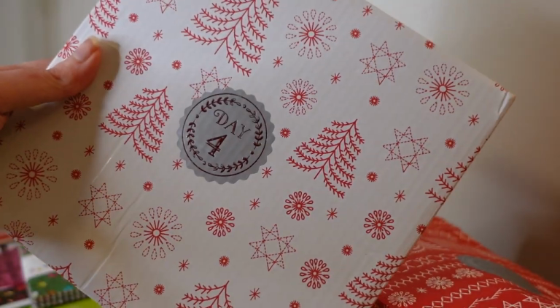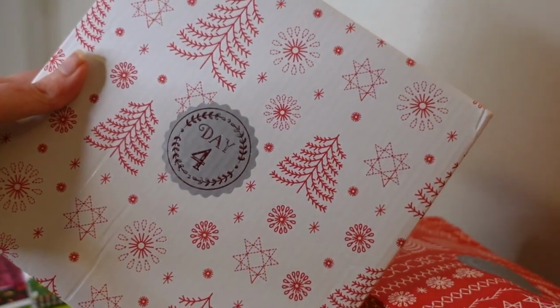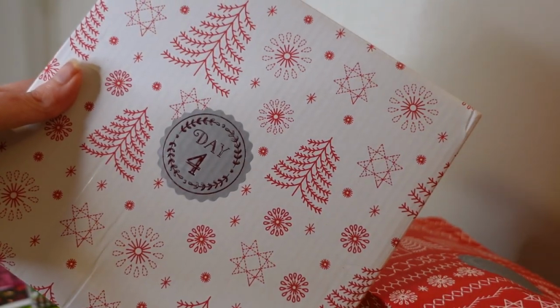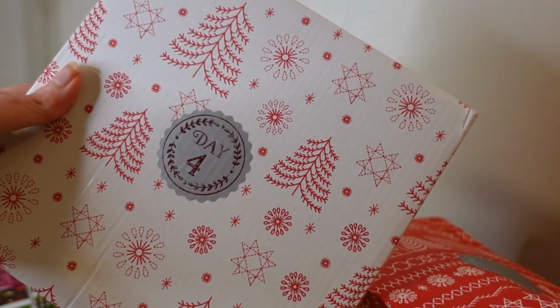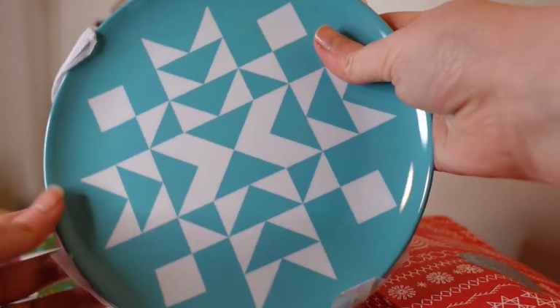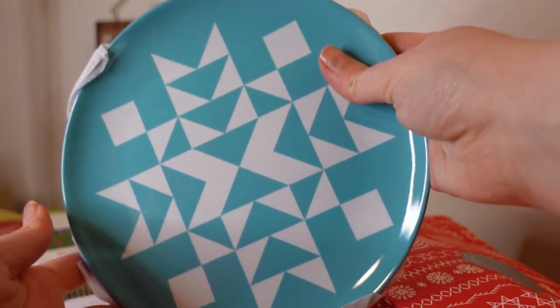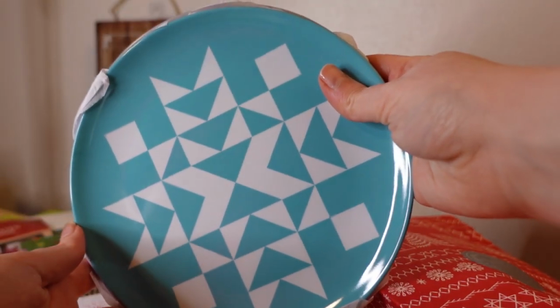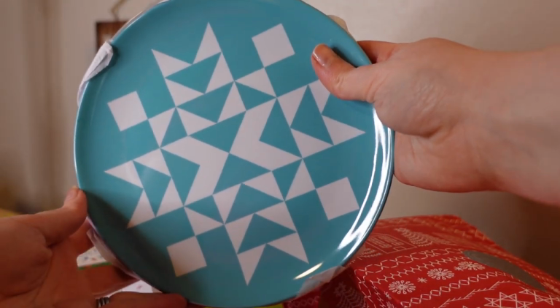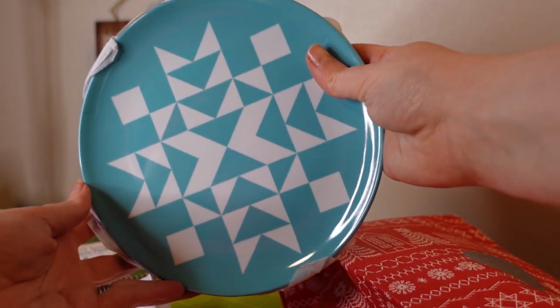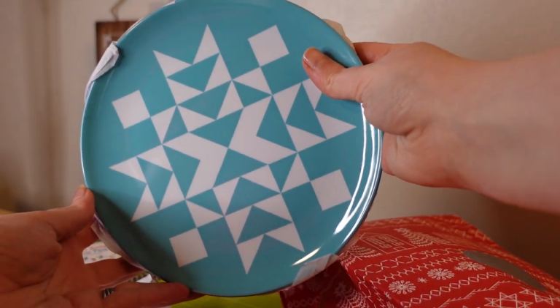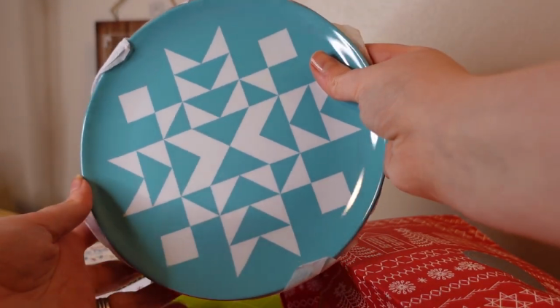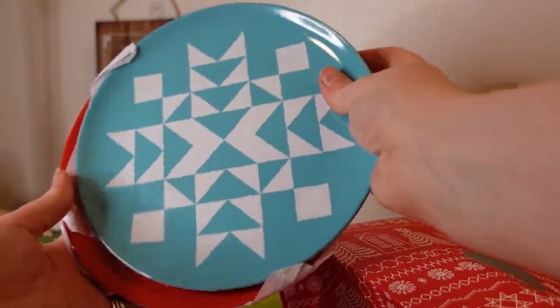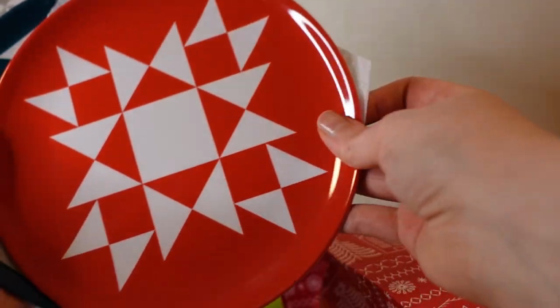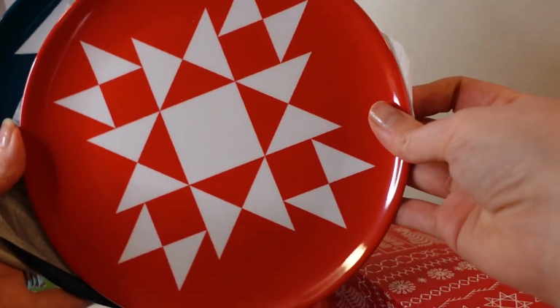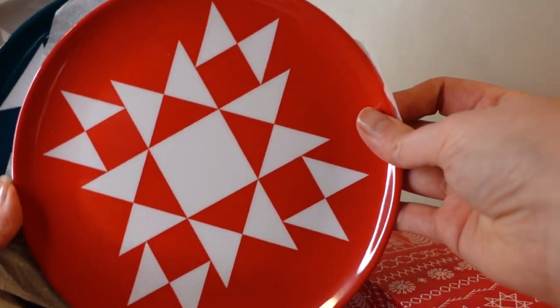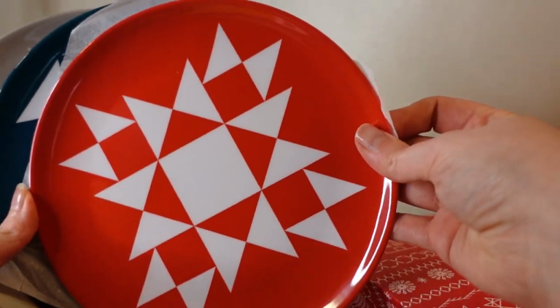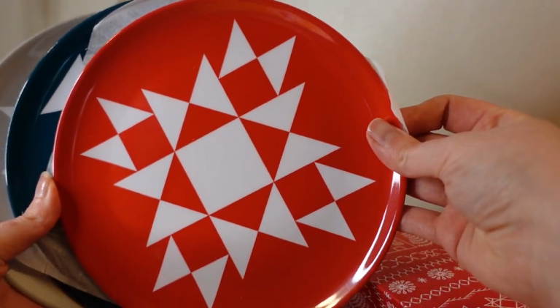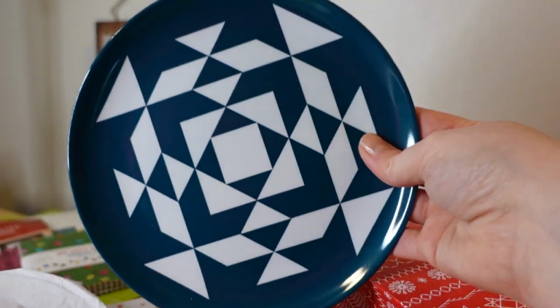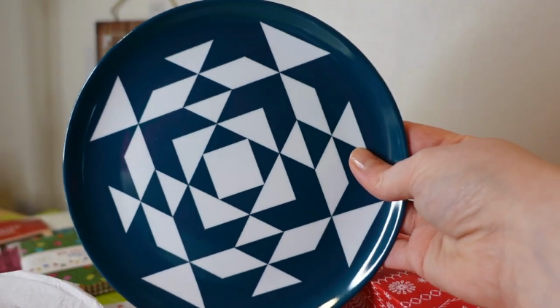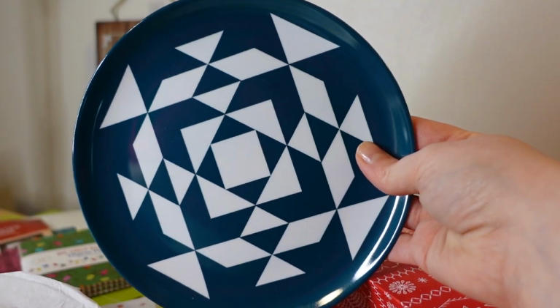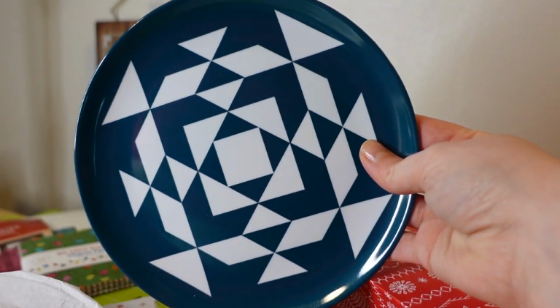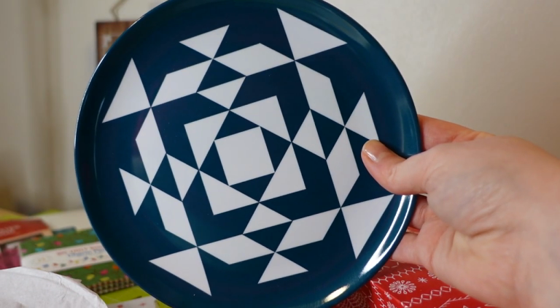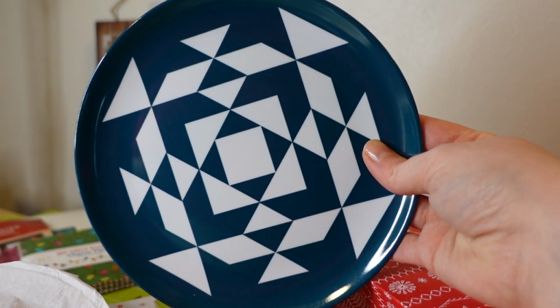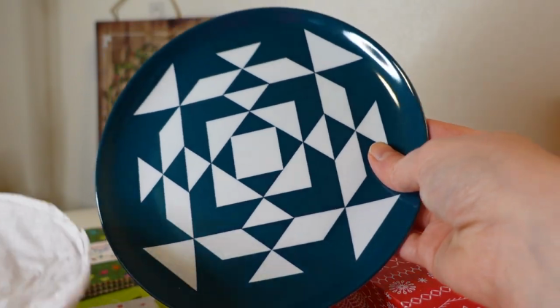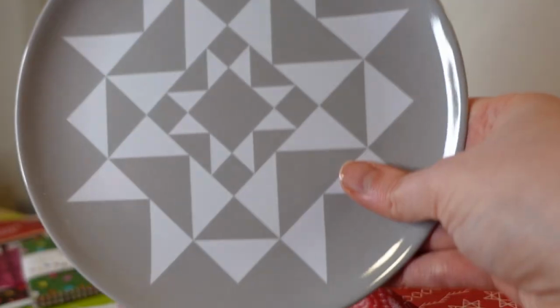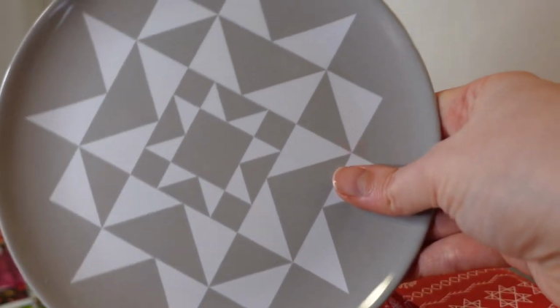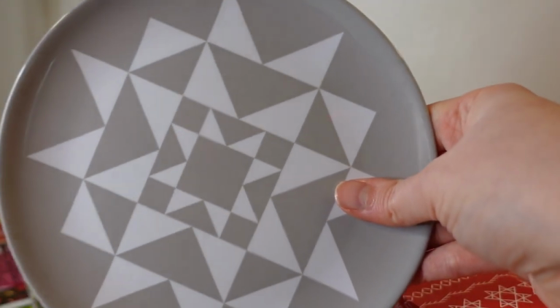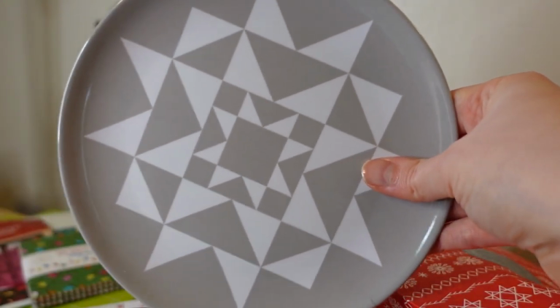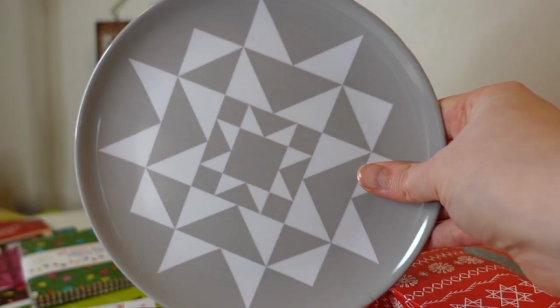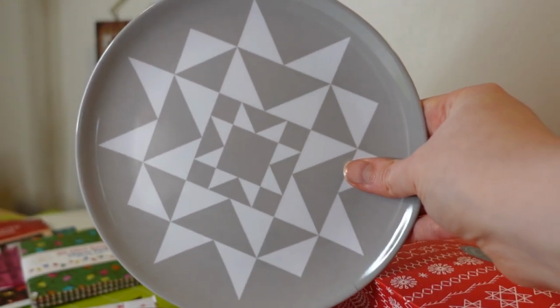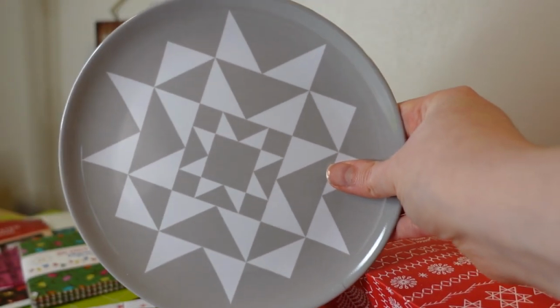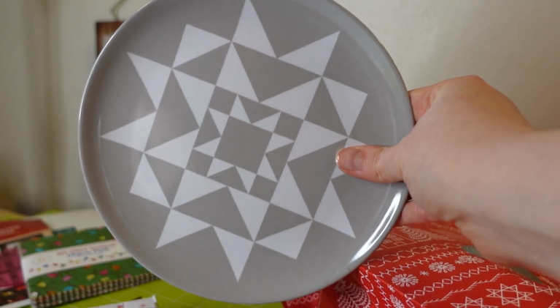Missouri Star Quilt Company Plates is day four — a set of four plates. I'm going to put mine up on the wall. I think they're very pretty.